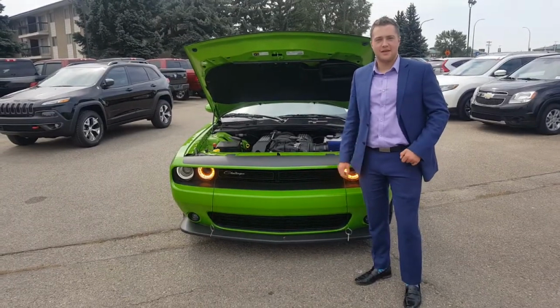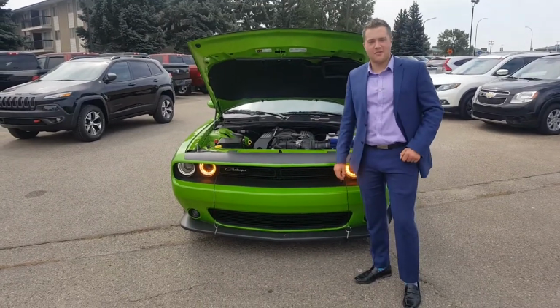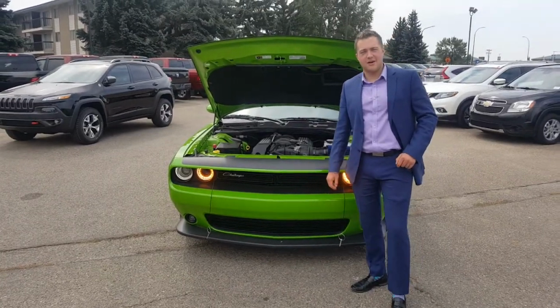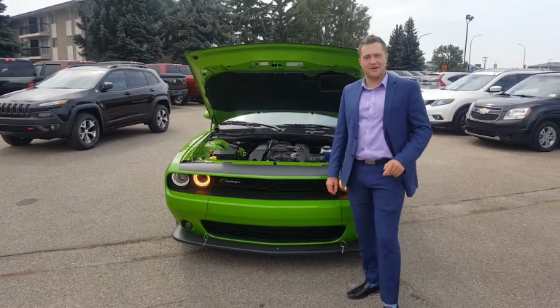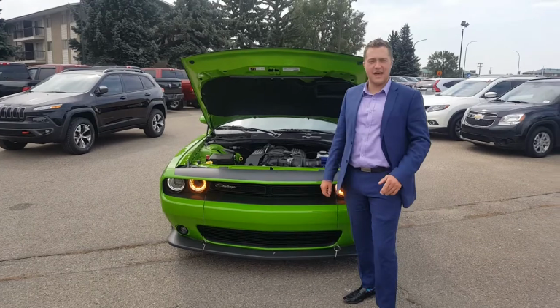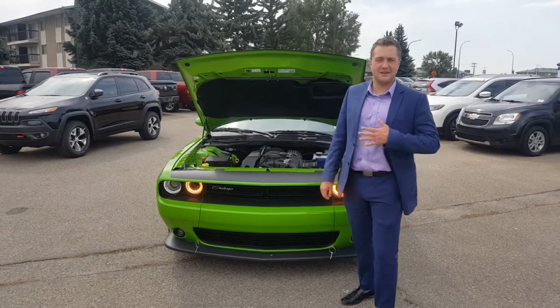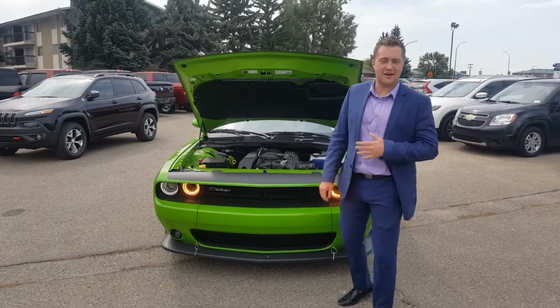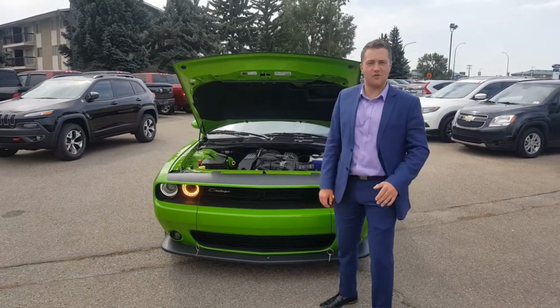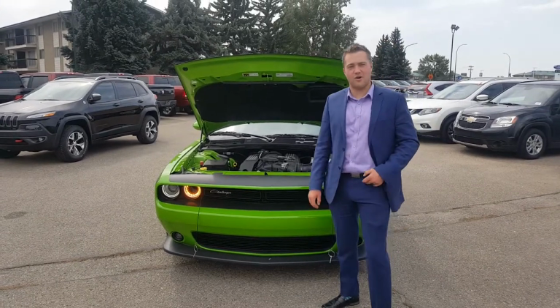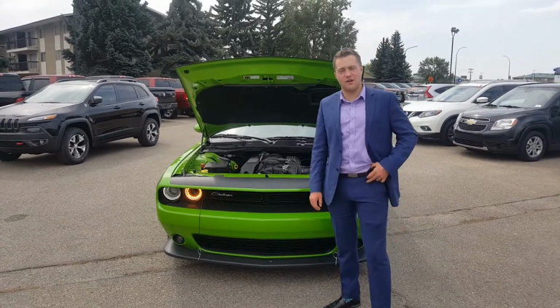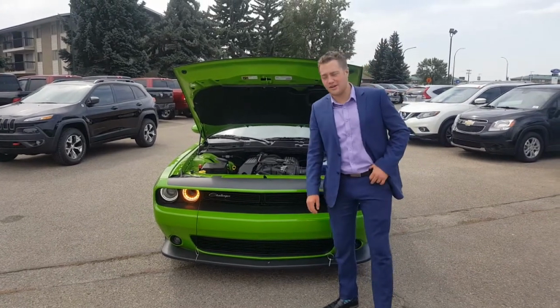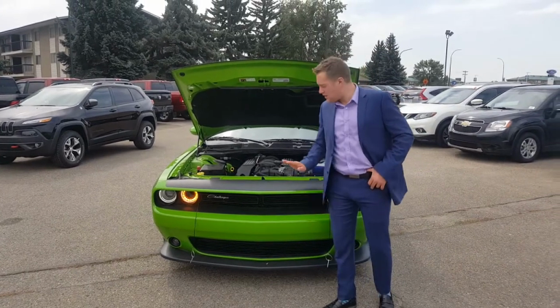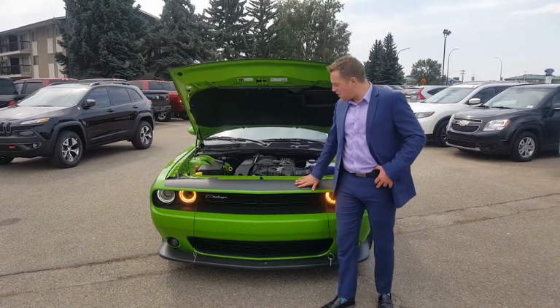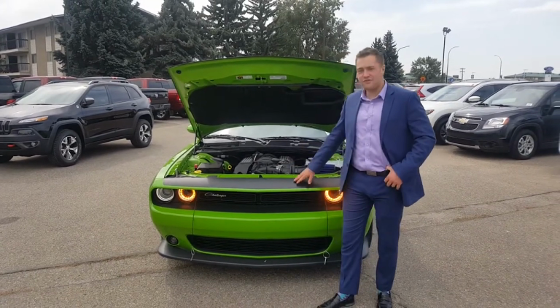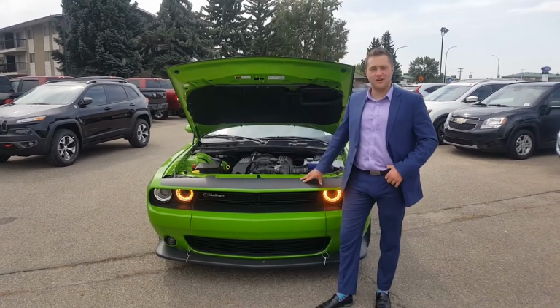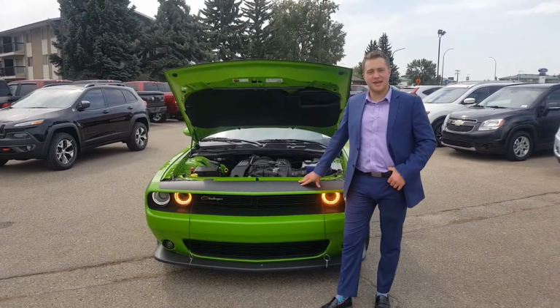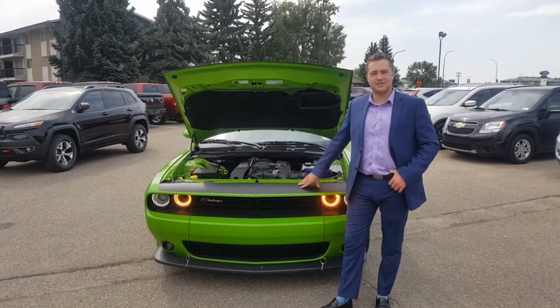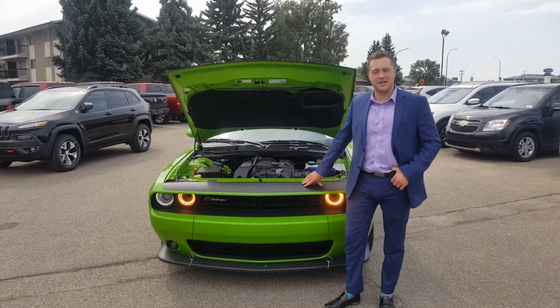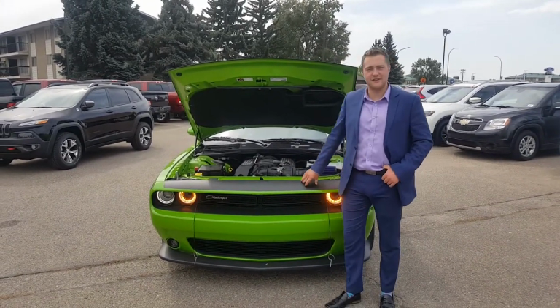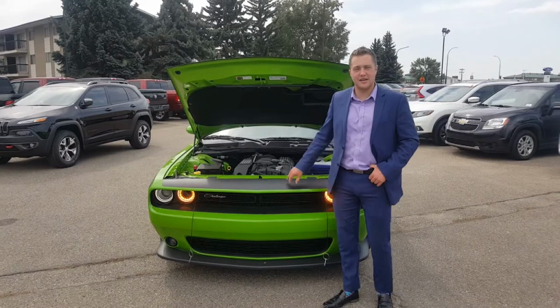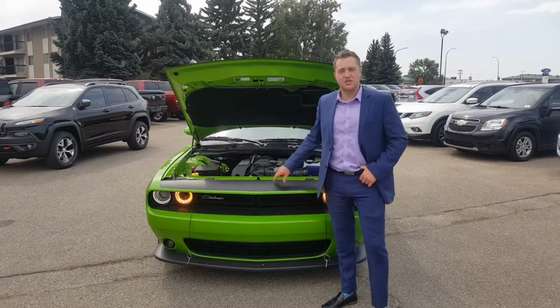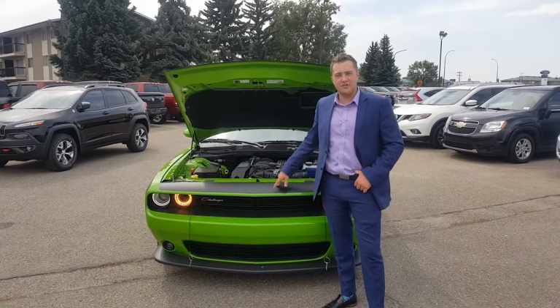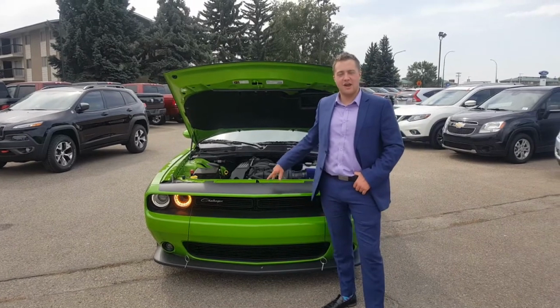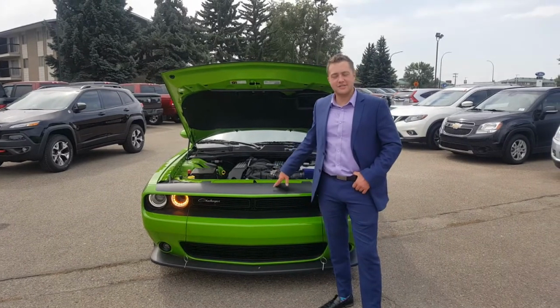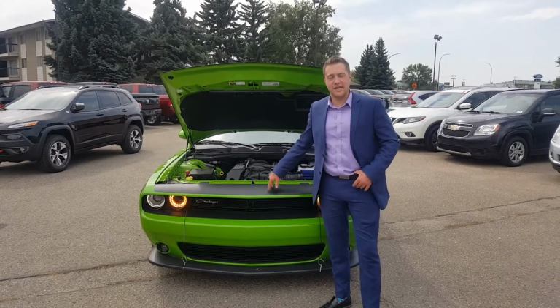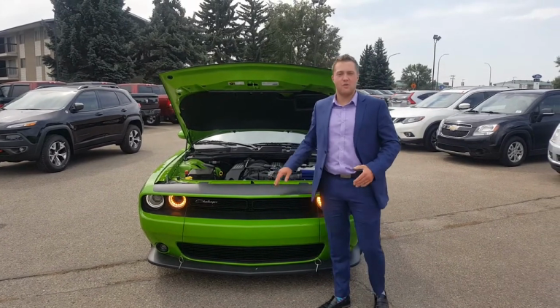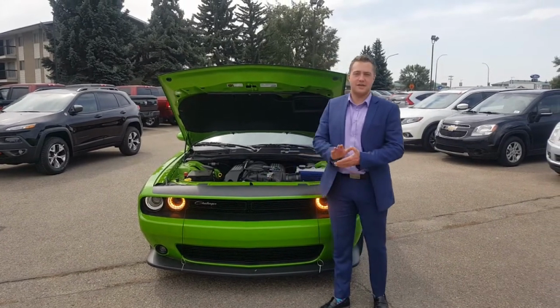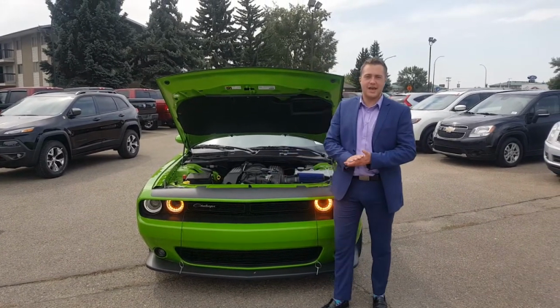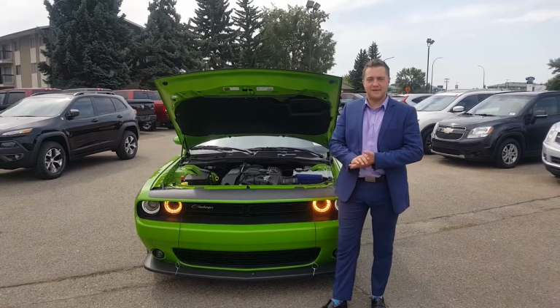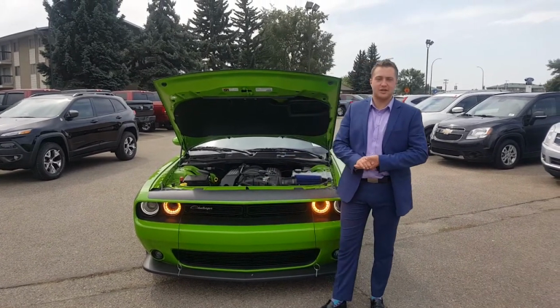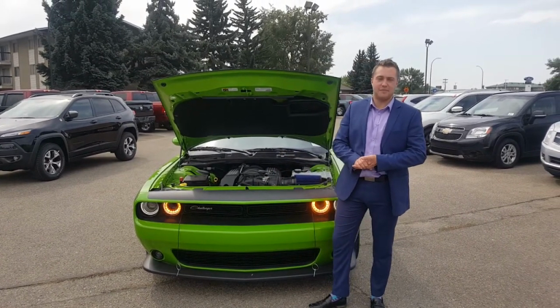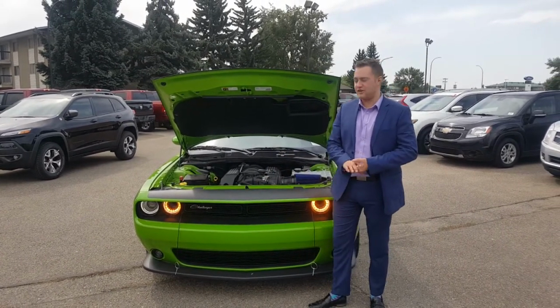Hello everybody out there in Internetland. Derek here over at Go Dodge Red Deer. What I have to show you all today is a 2017 Challenger SRT with the TA Special Edition Package.